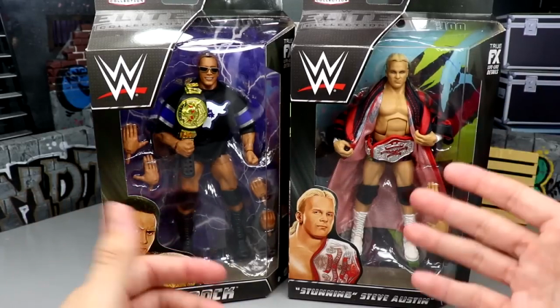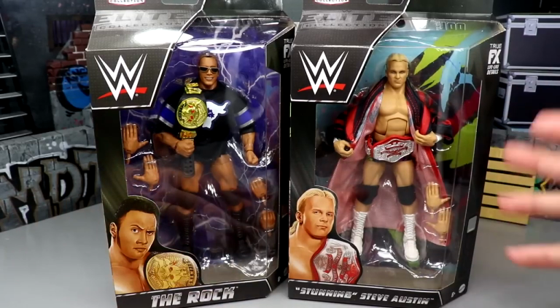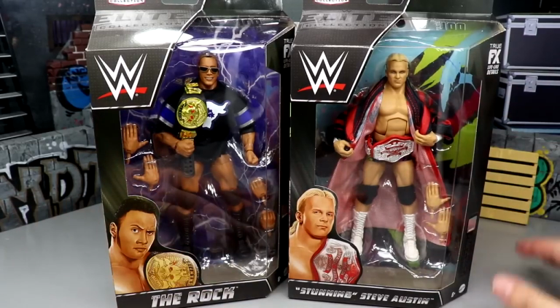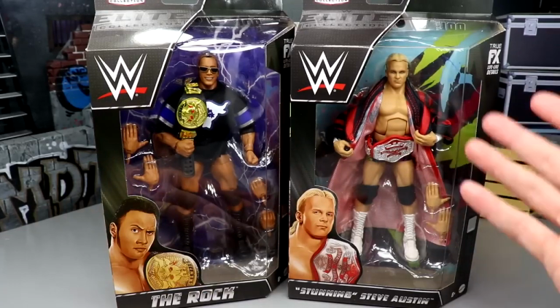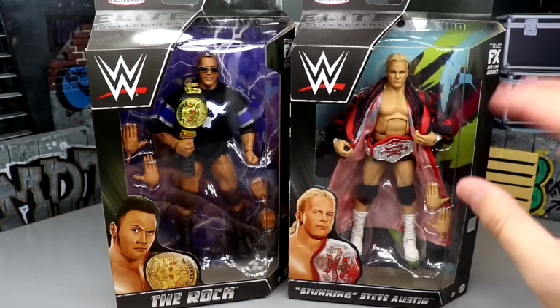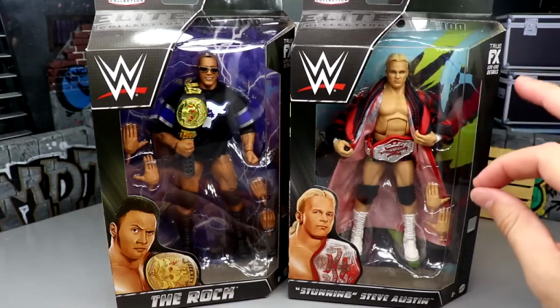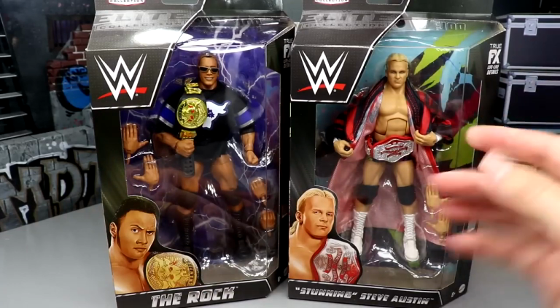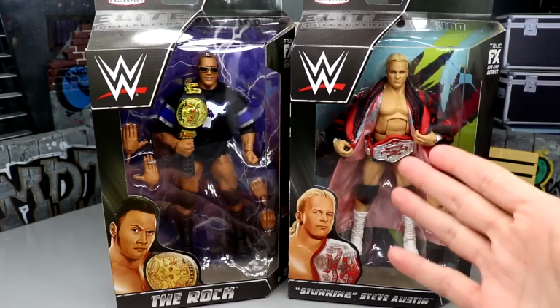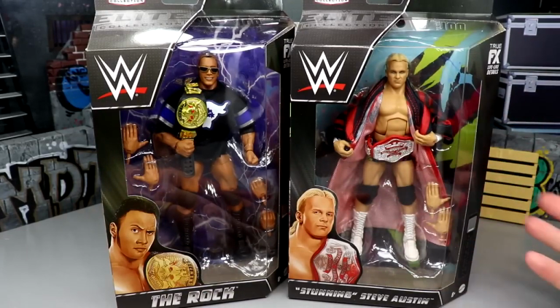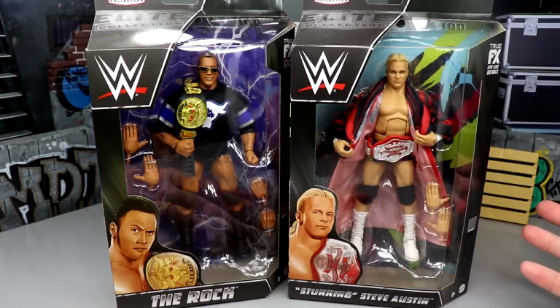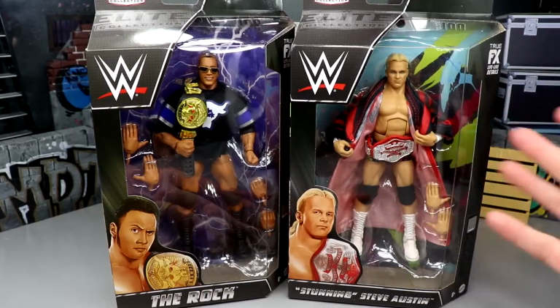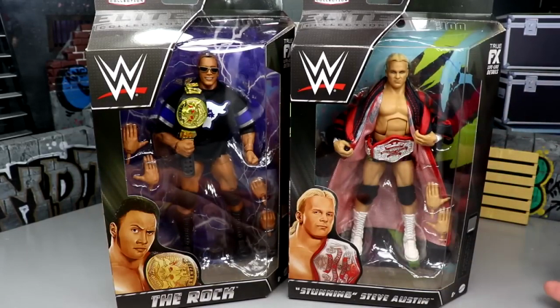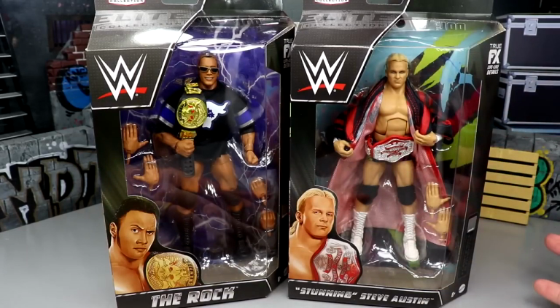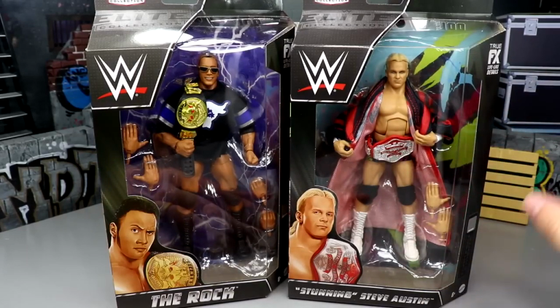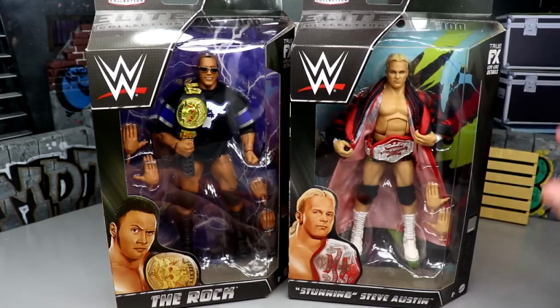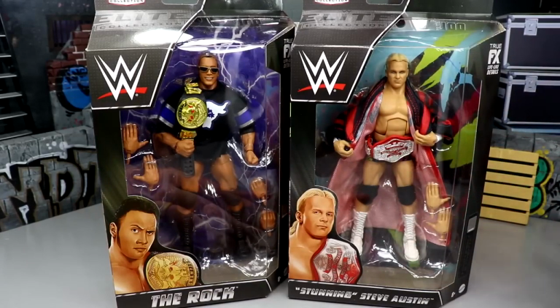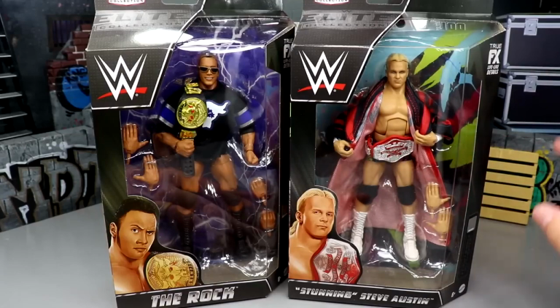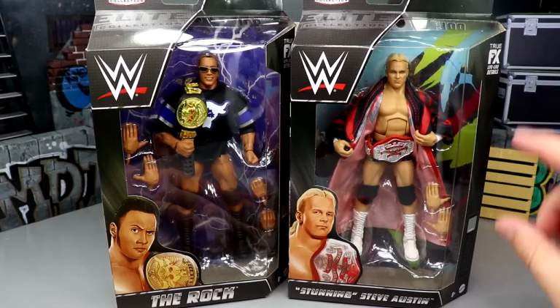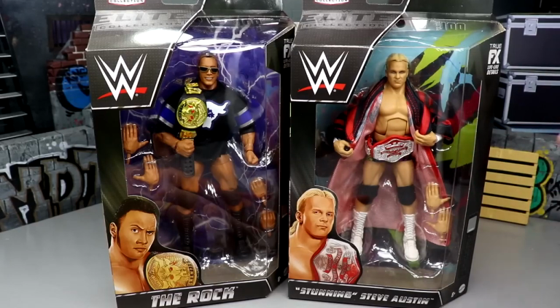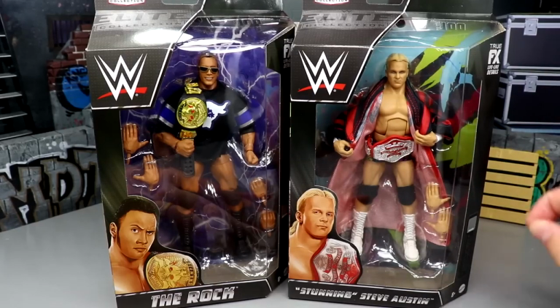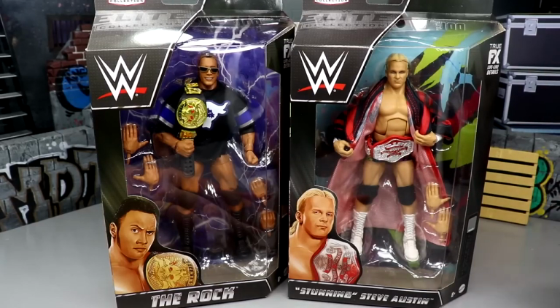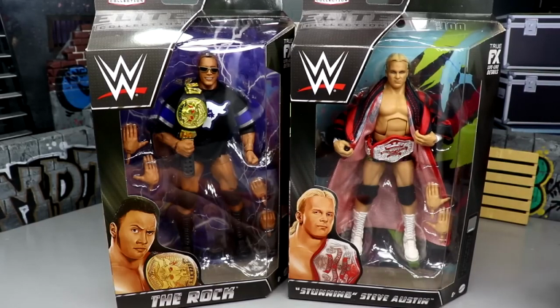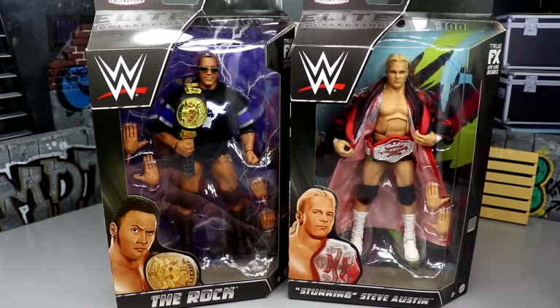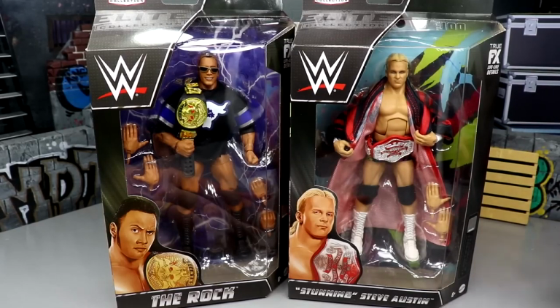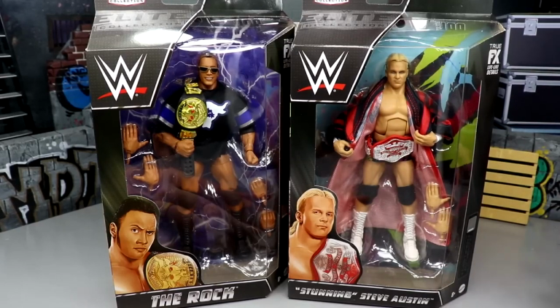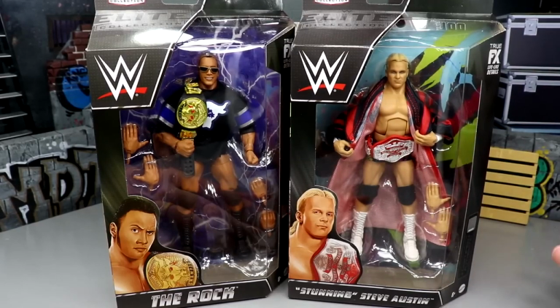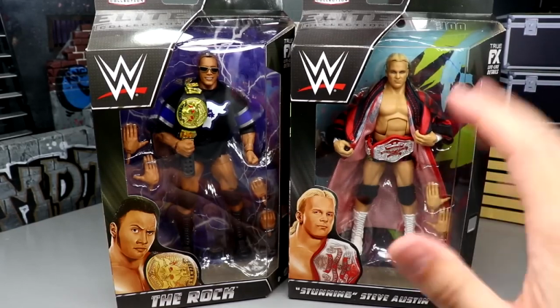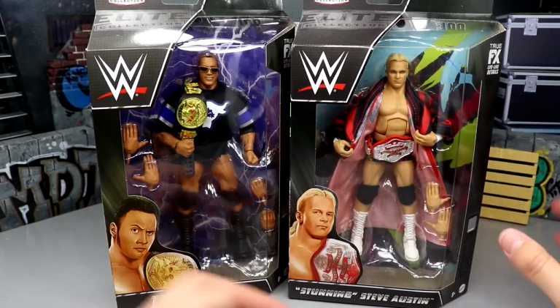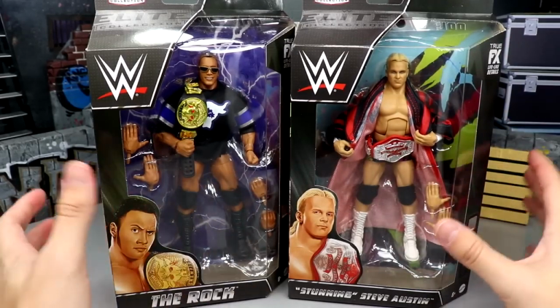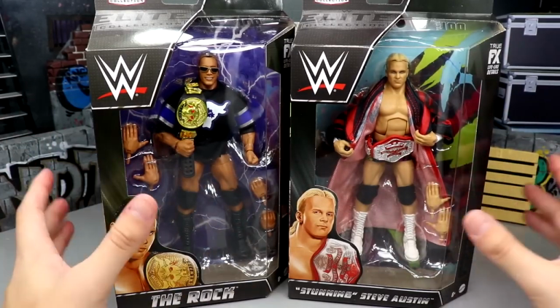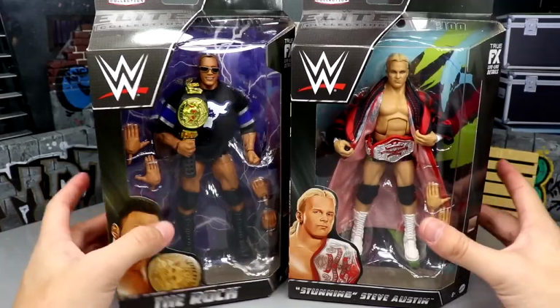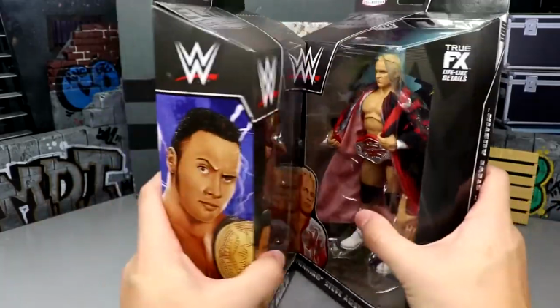It just makes me wonder why — I get the championship deal, but they could have included so many looks of Stone Cold Steve Austin. So many looks they could have done. But here we are. Let's shut the hell up and crack them open.